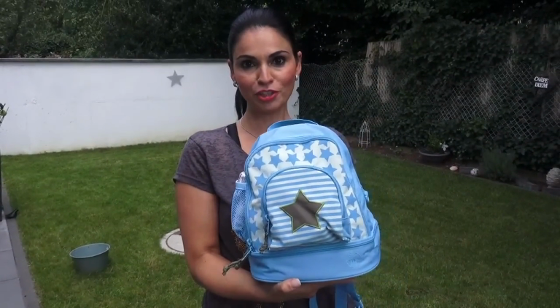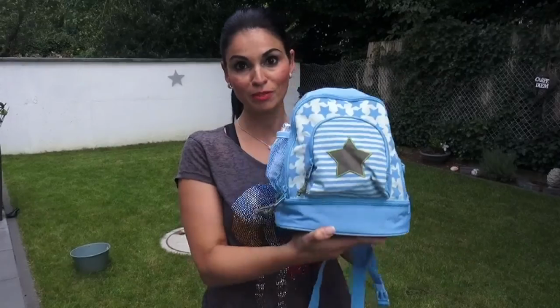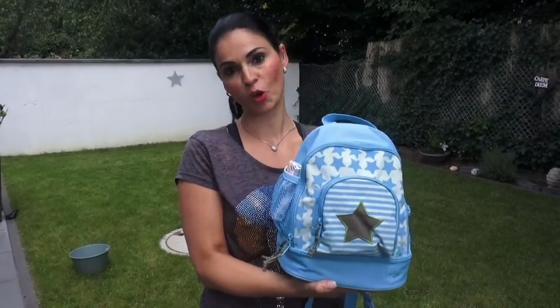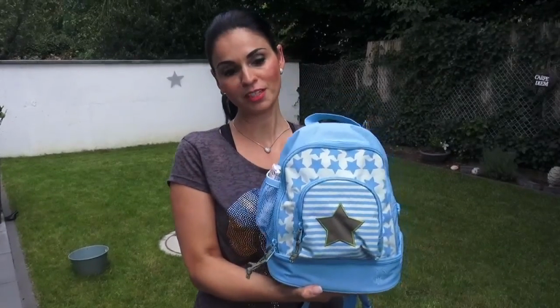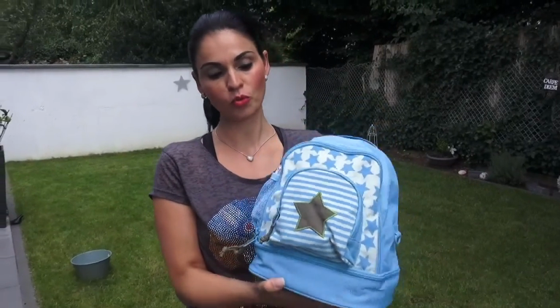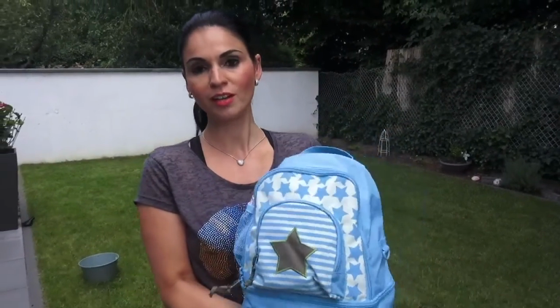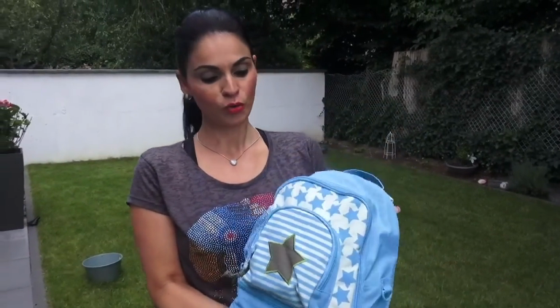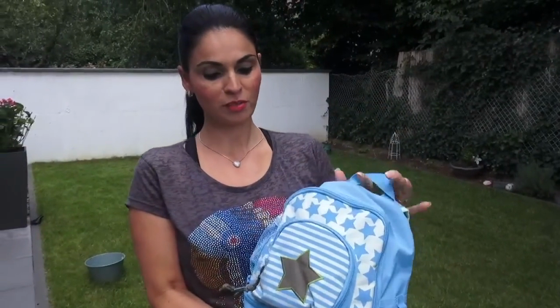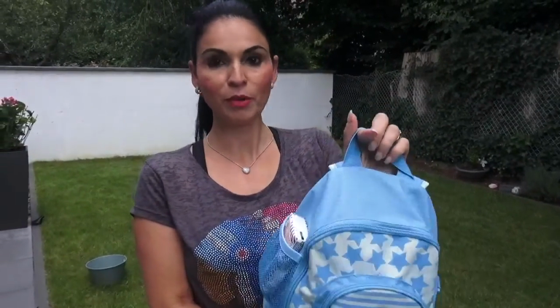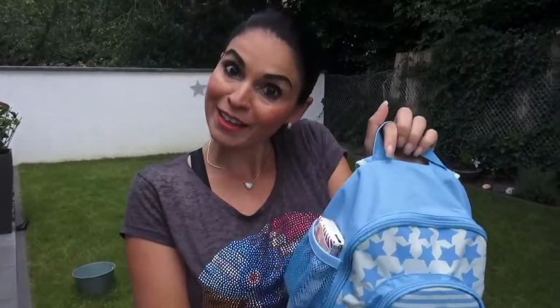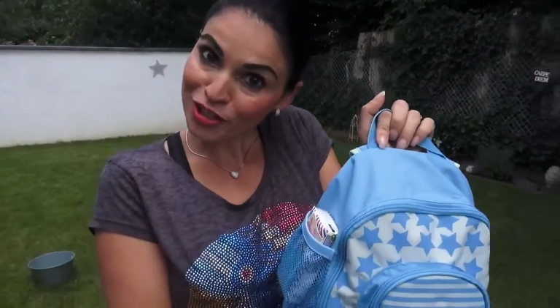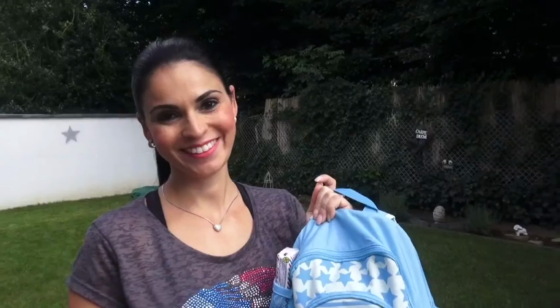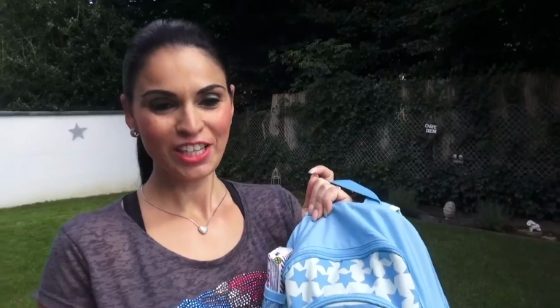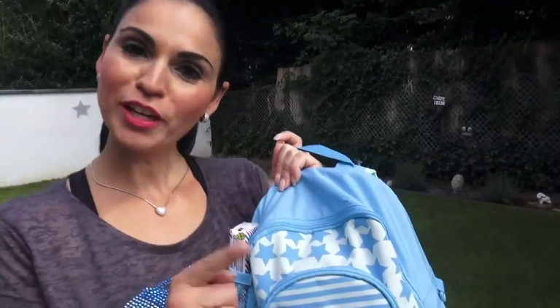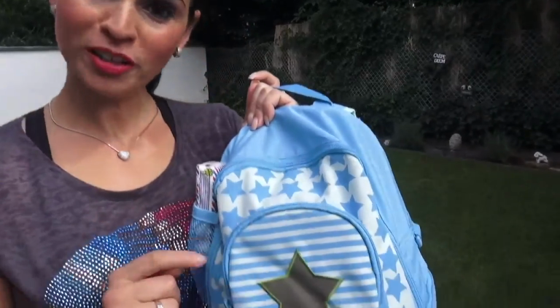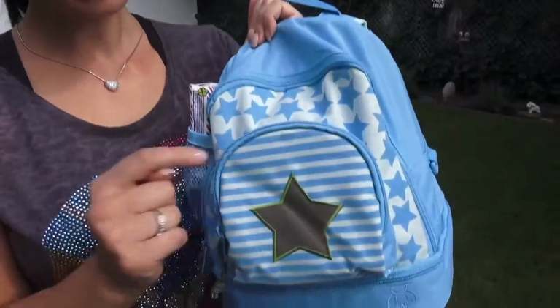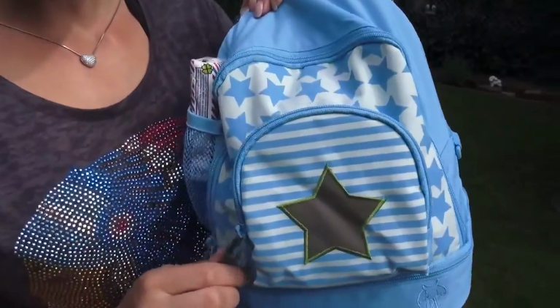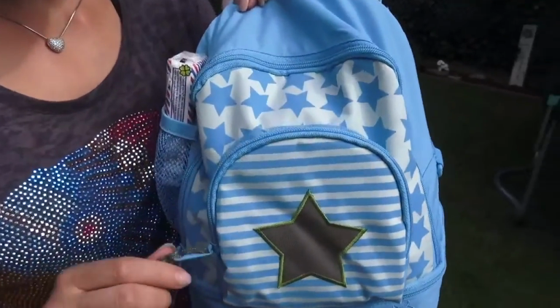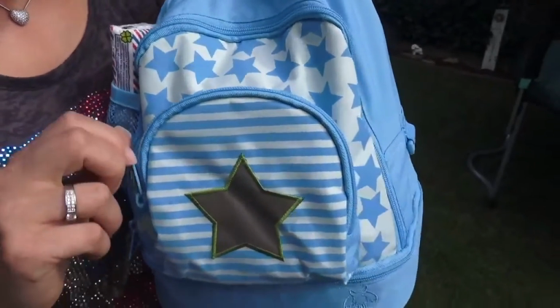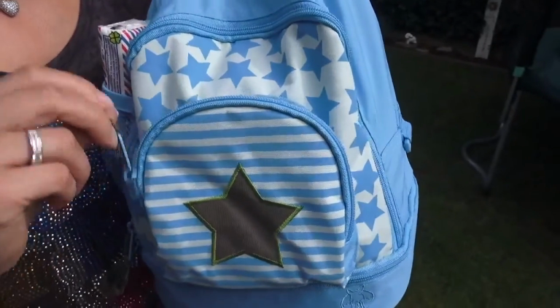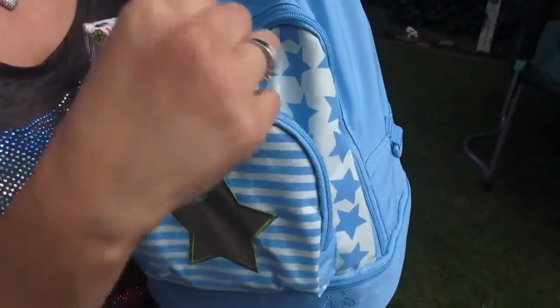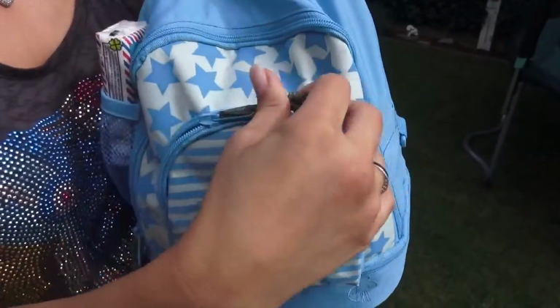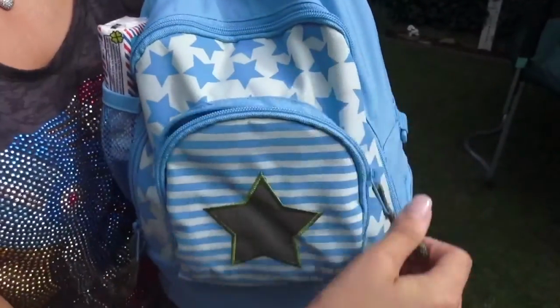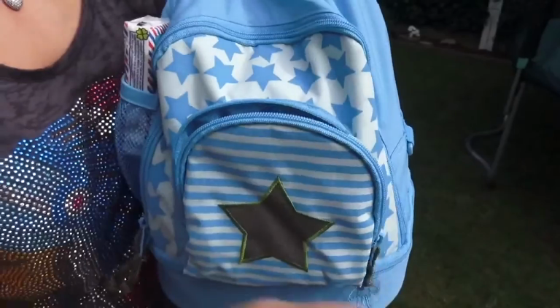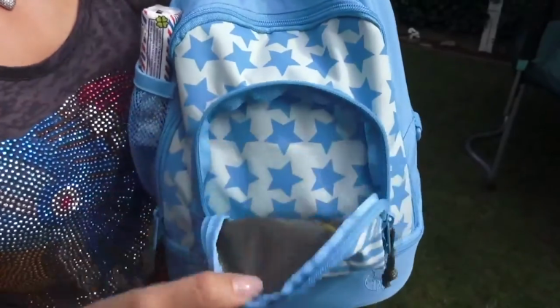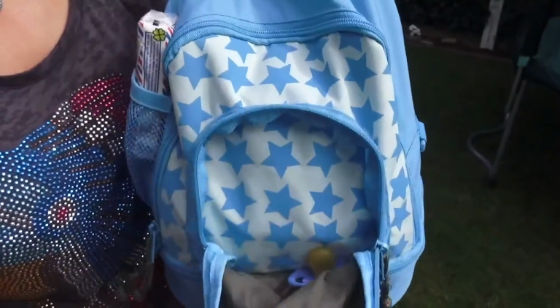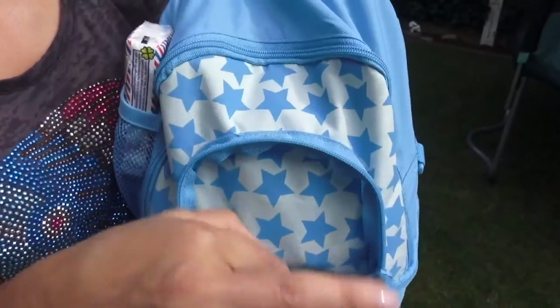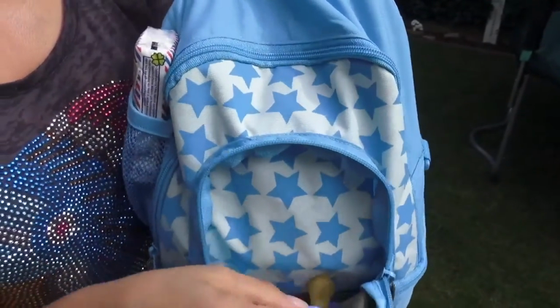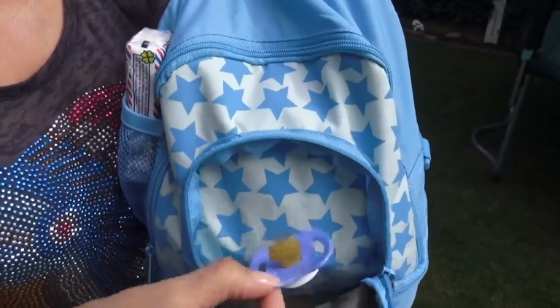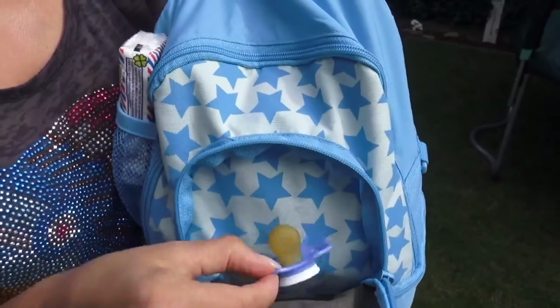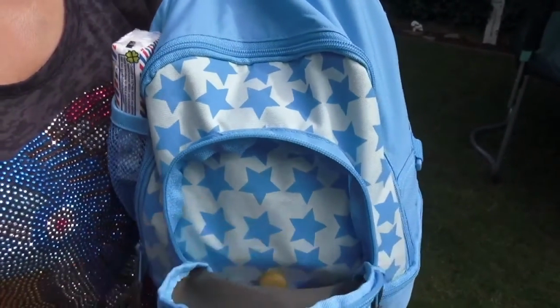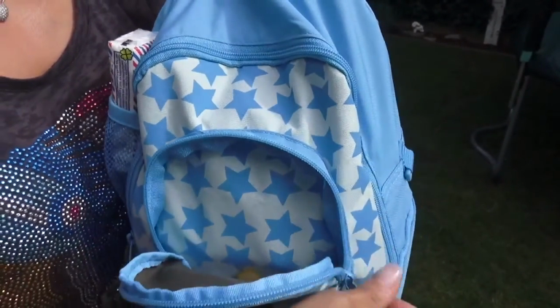Das Design finde ich toll – gibt es übrigens auch für Mädchen in Rosa. Hier vorne hinter dem Sternchen befindet sich quasi Noahs Notfallfach, denn hier ist sein Schnuller, falls er mal nicht gut einschlafen kann in der Kita.